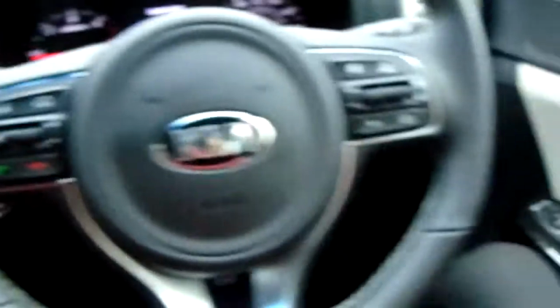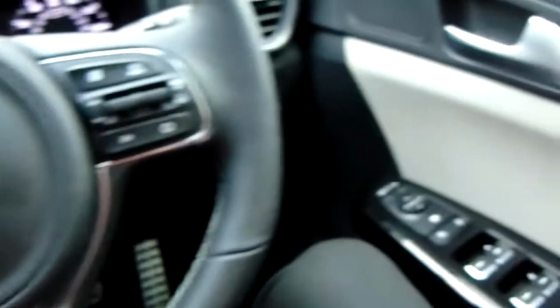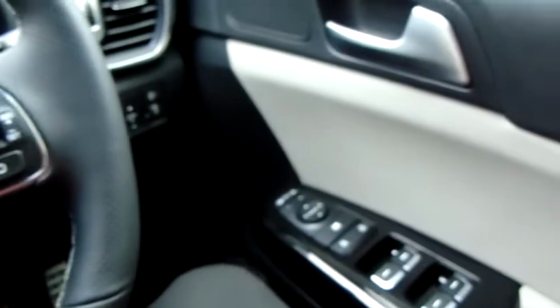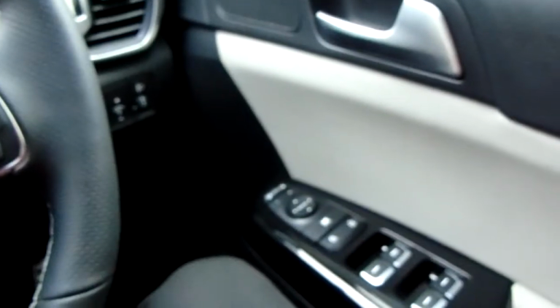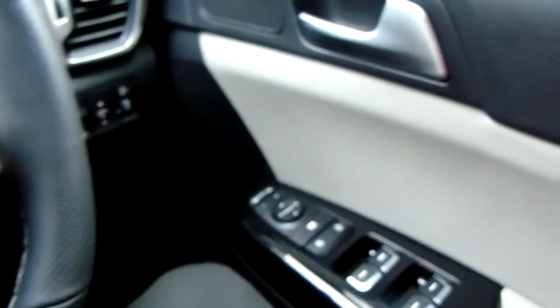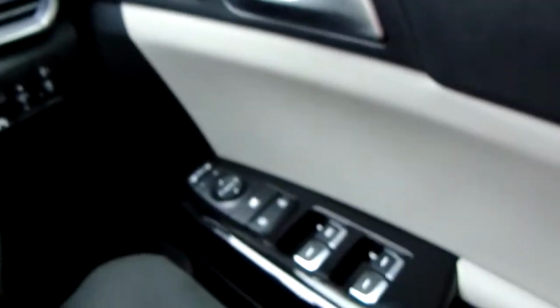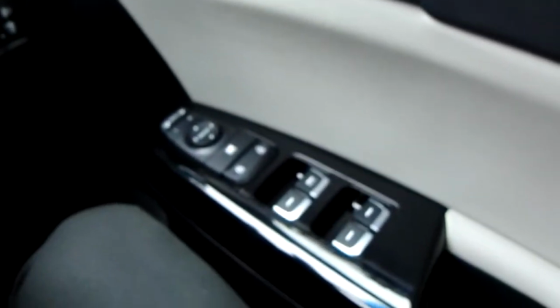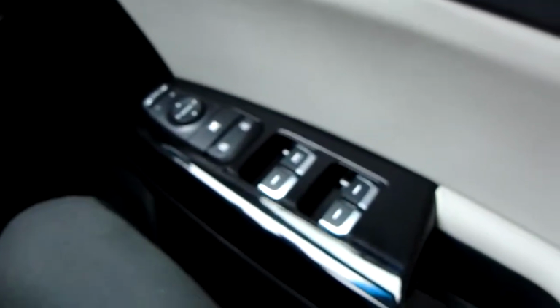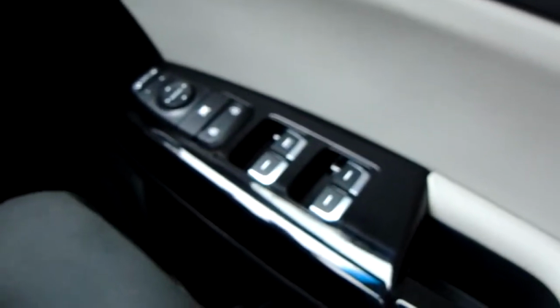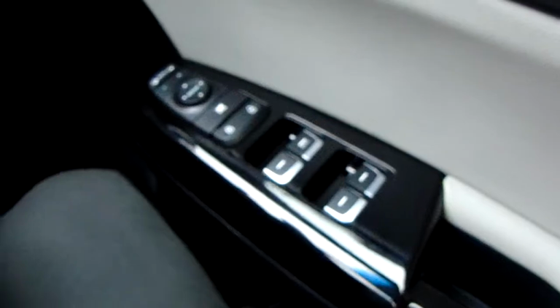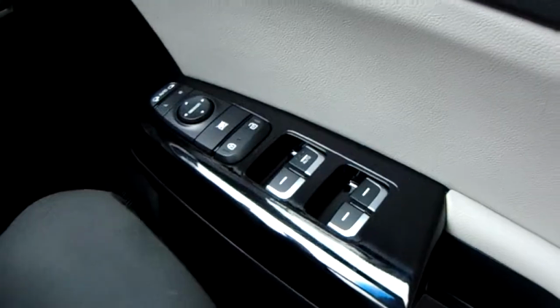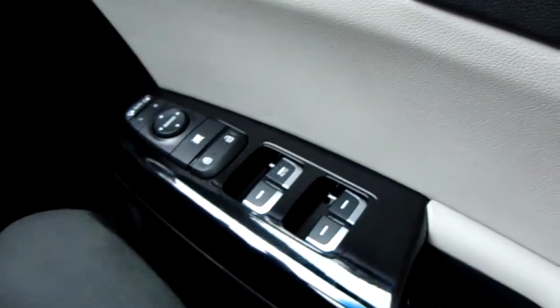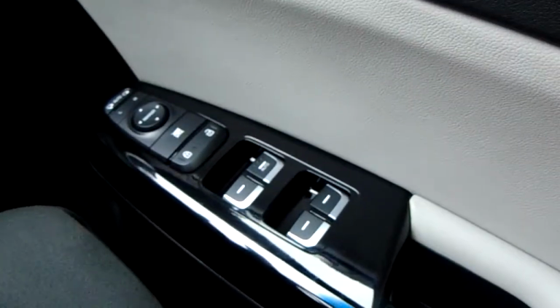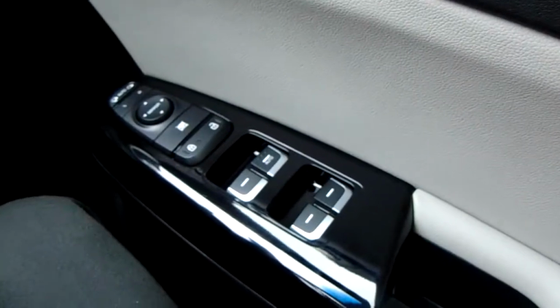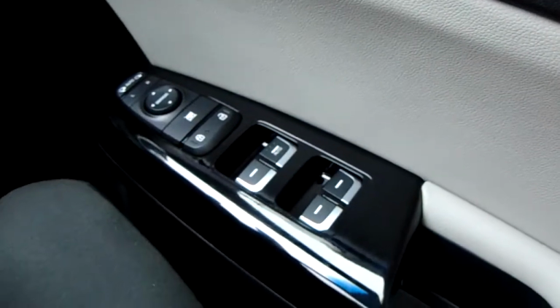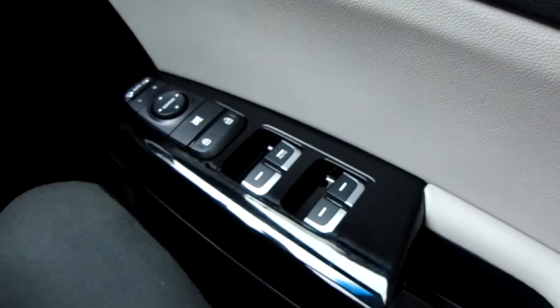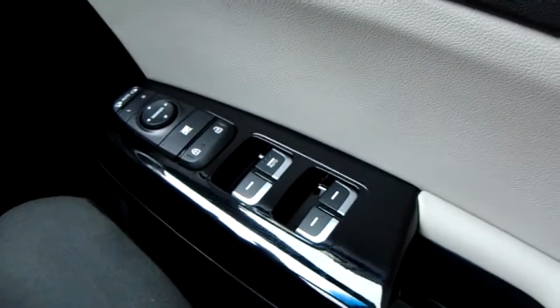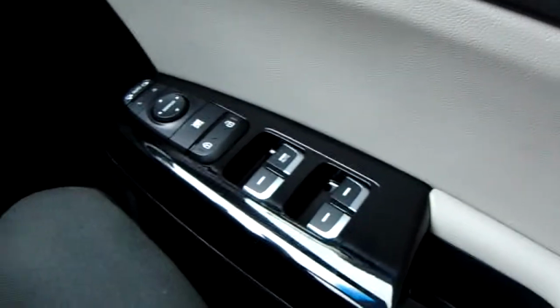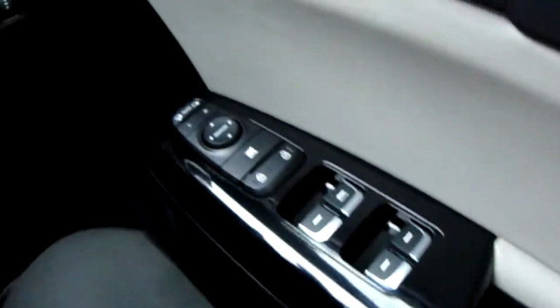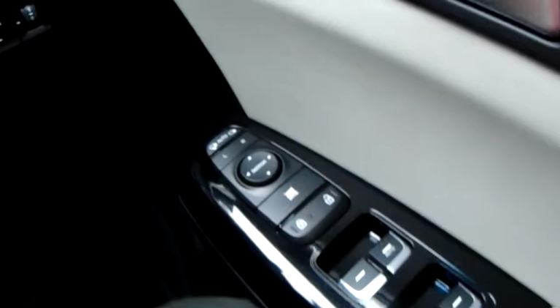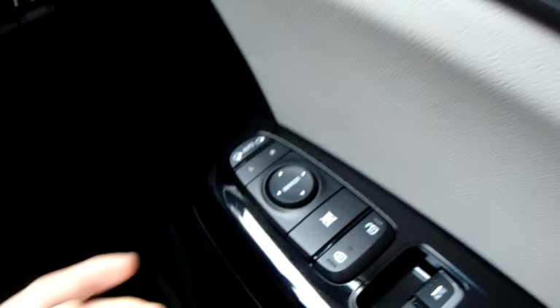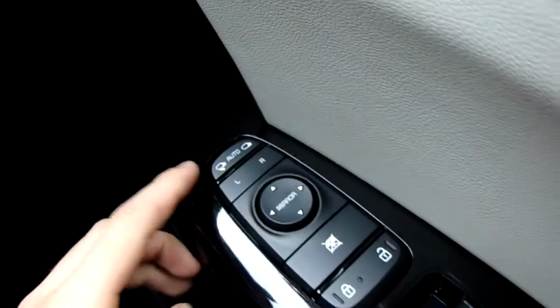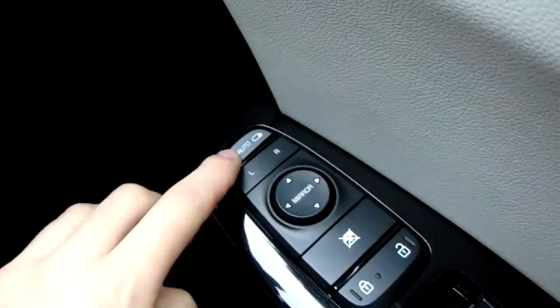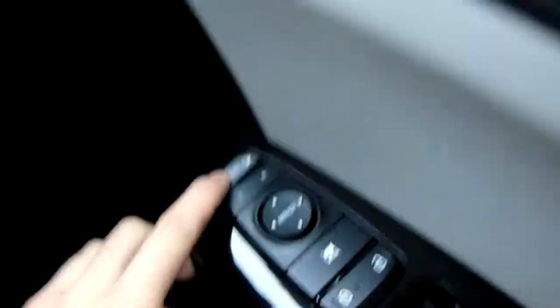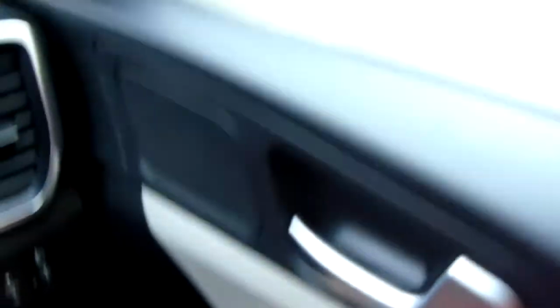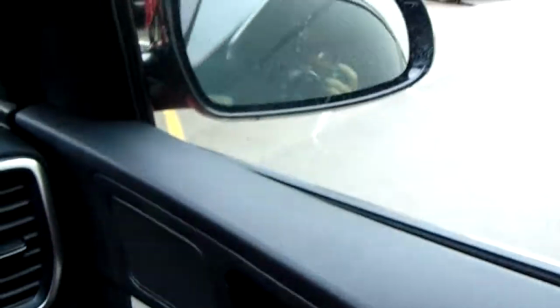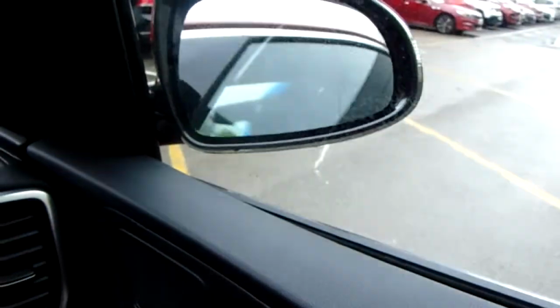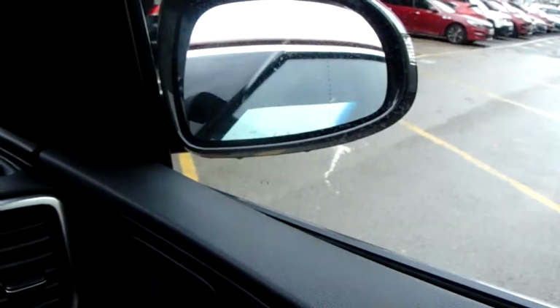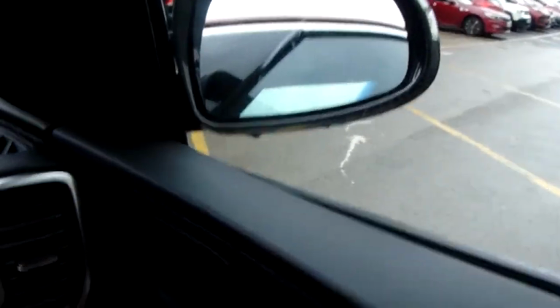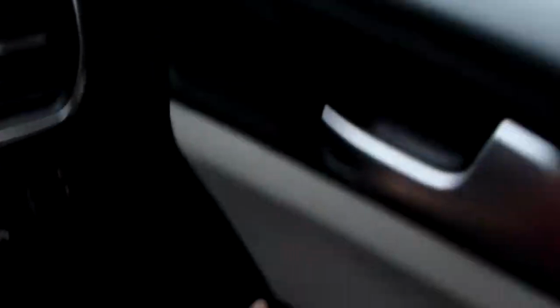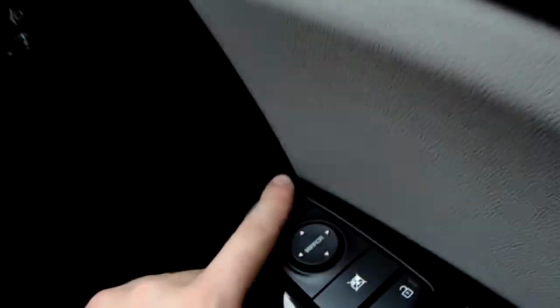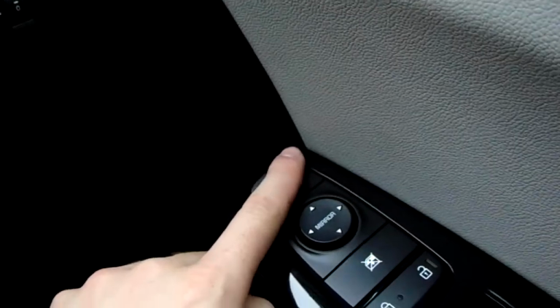Starting on the door, you have front and rear electric windows, a central locking button, and electric door mirrors with a handy tuck-away function. The automatic mode means they will fold in when you lock the car as well.